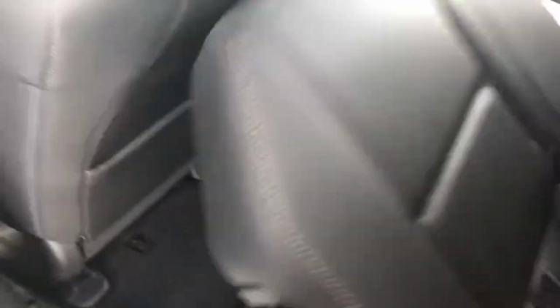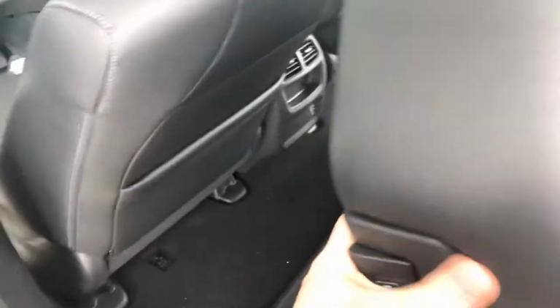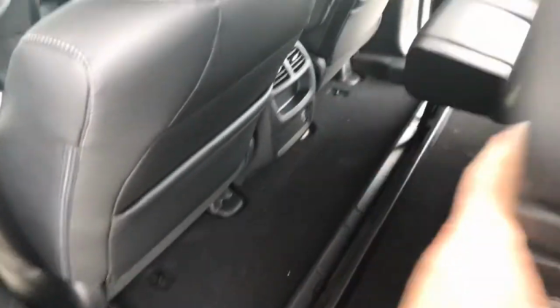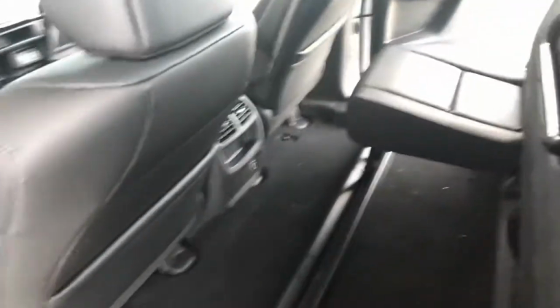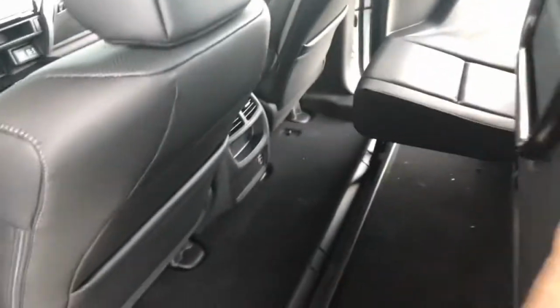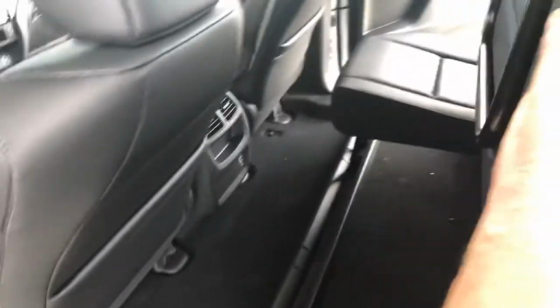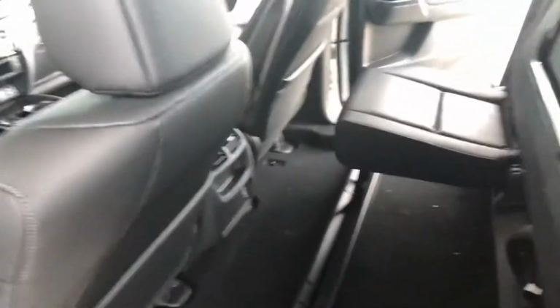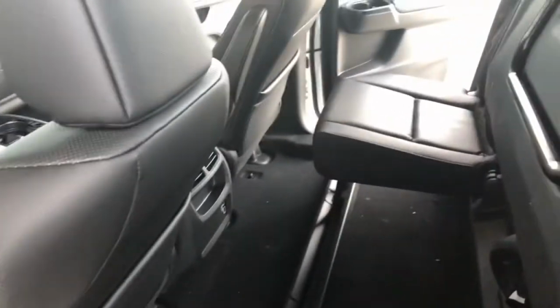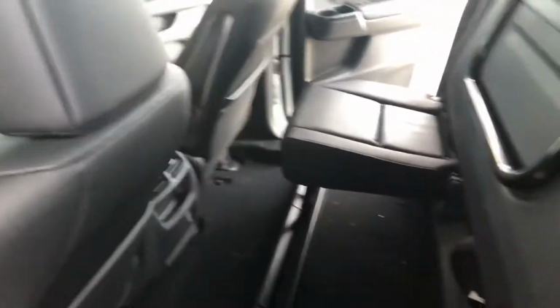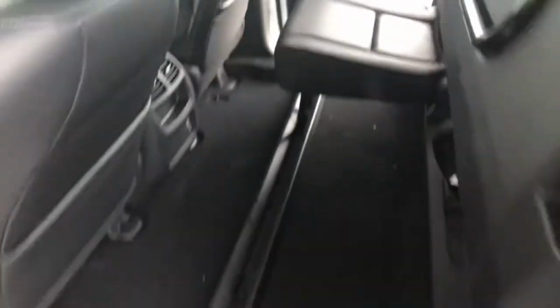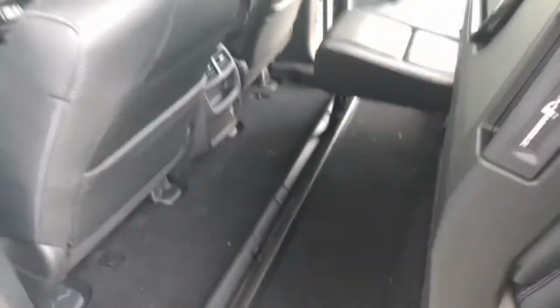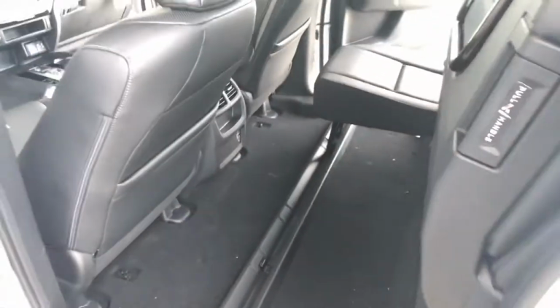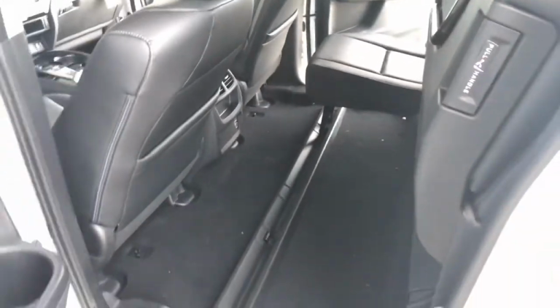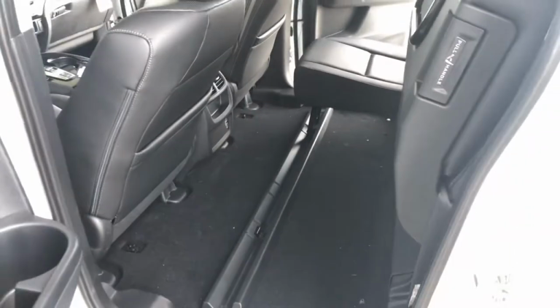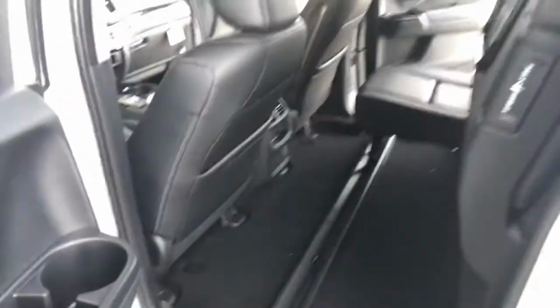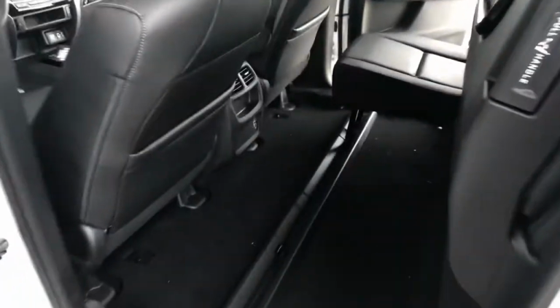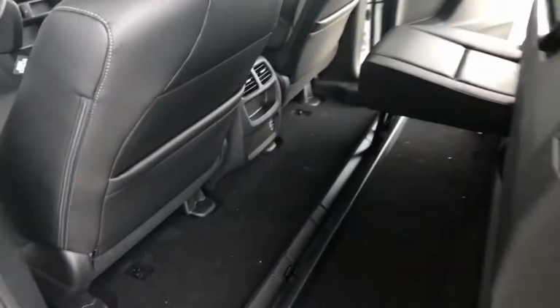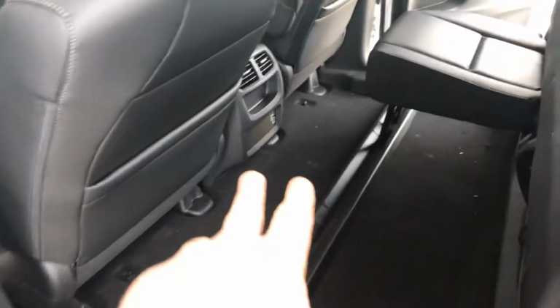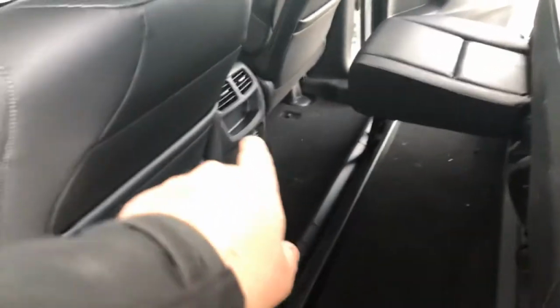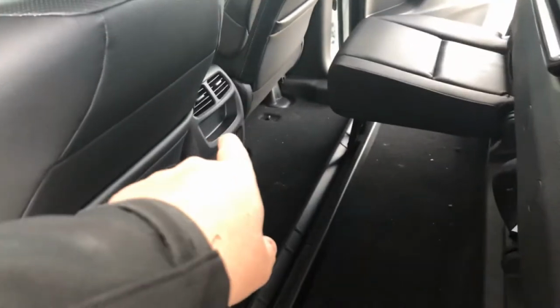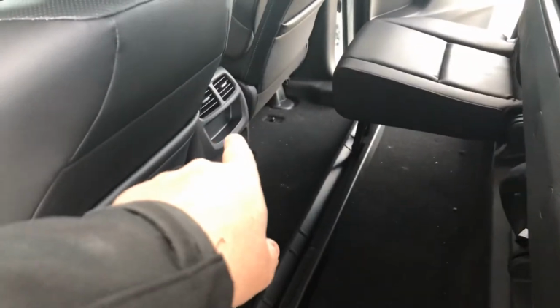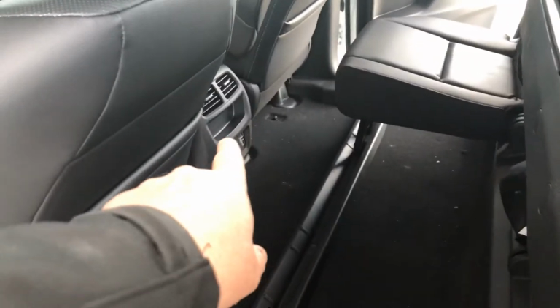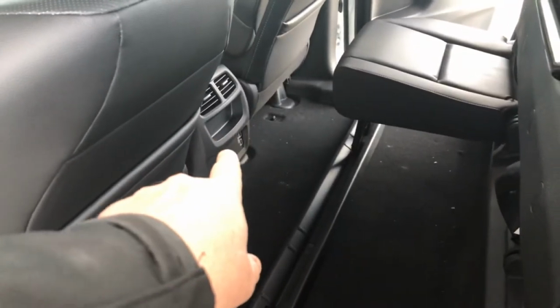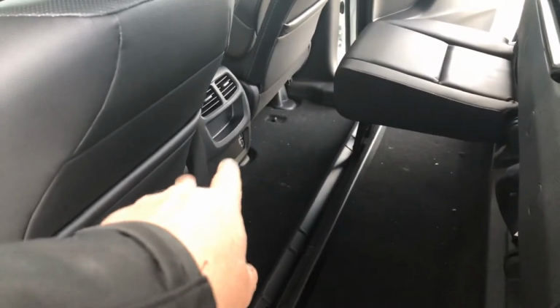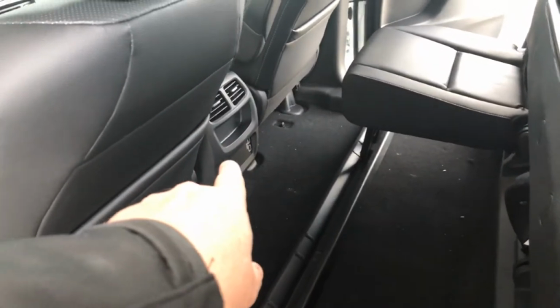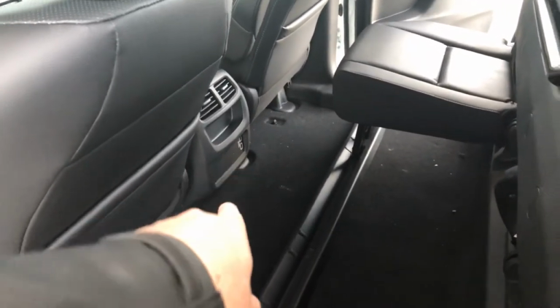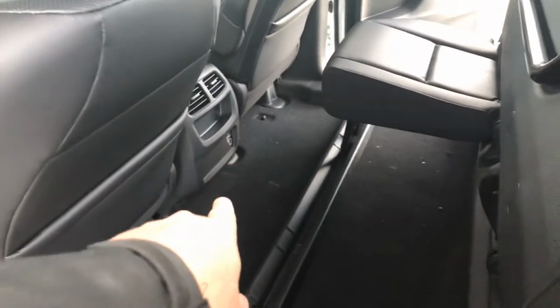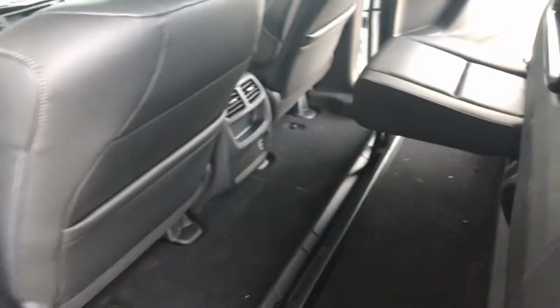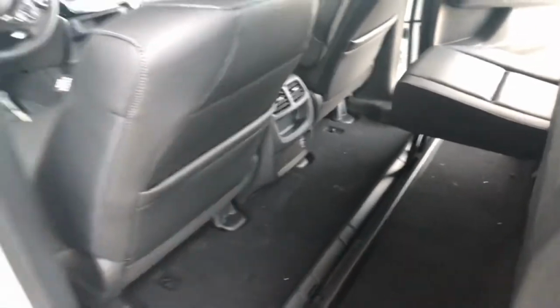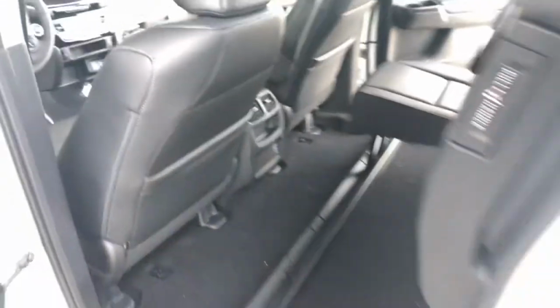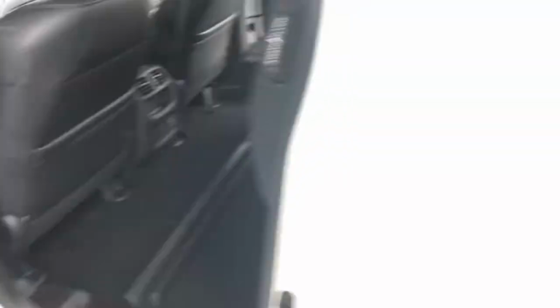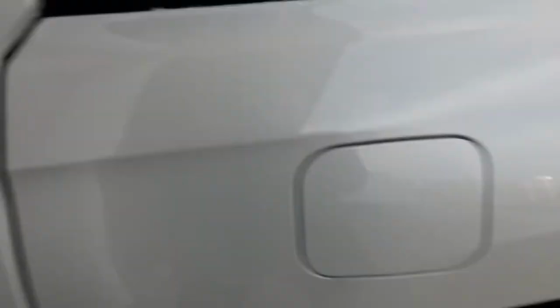You can move the seats back in the rear to create a lot of extra room. There are fans back here for the second row, heating and air, and also USB ports for charging.